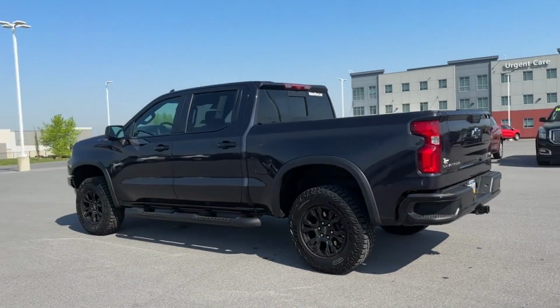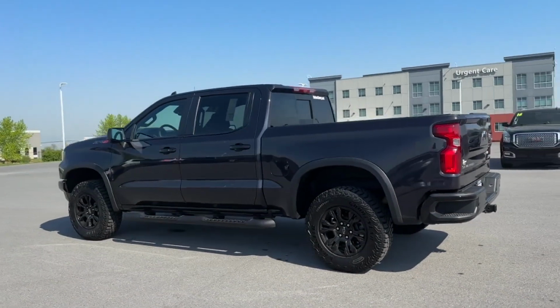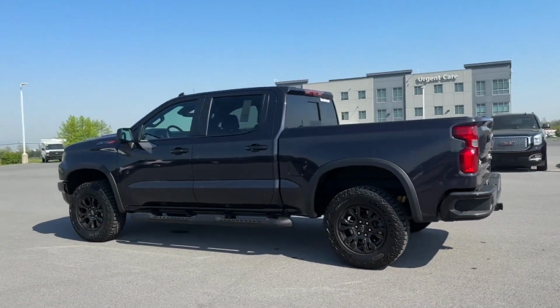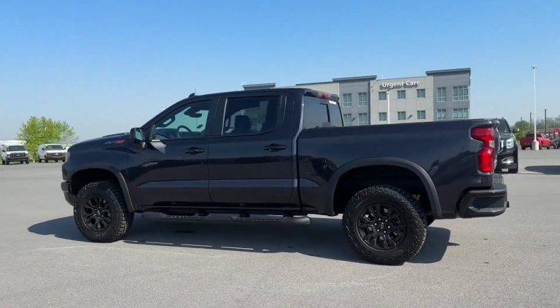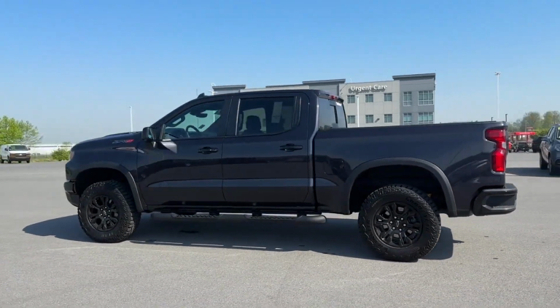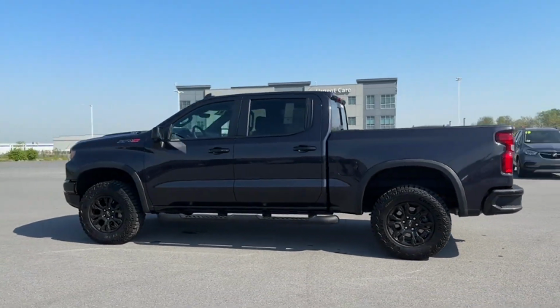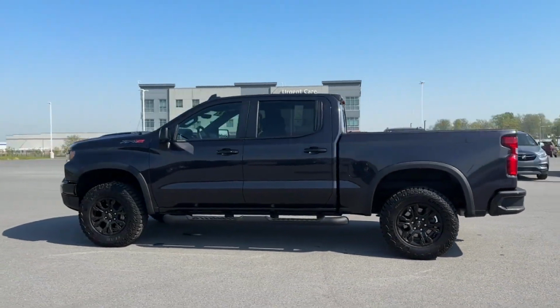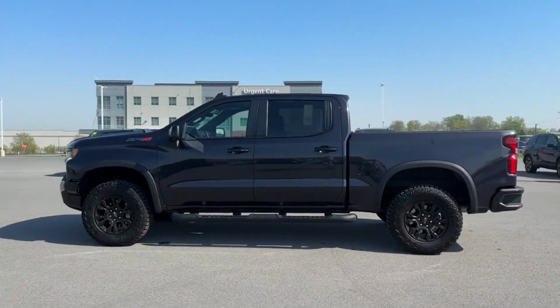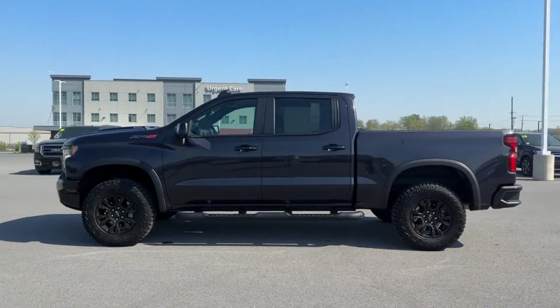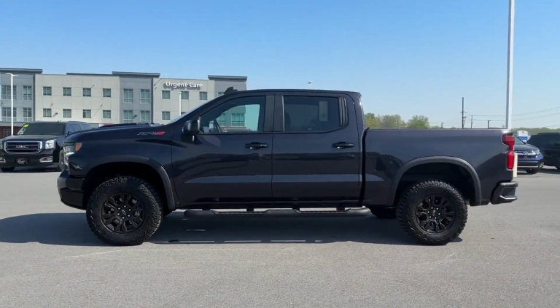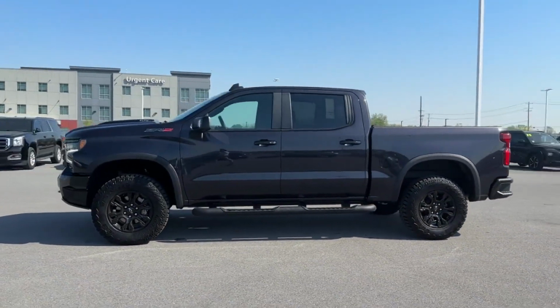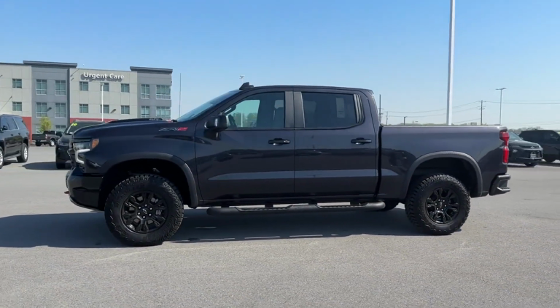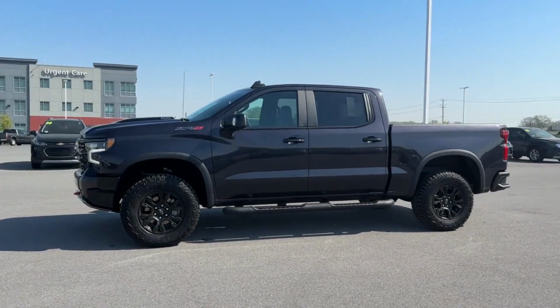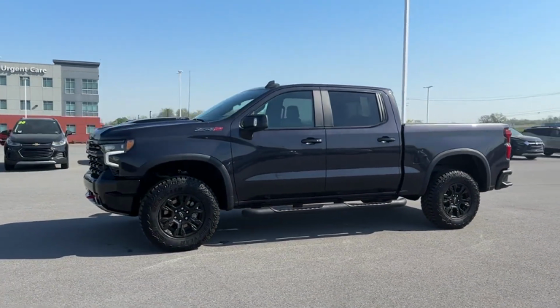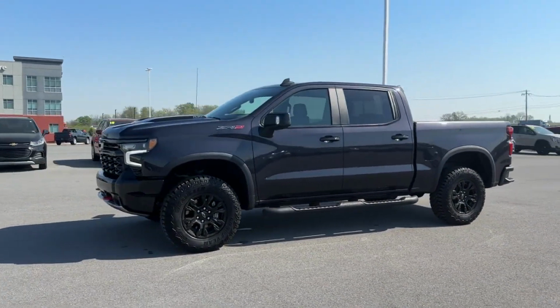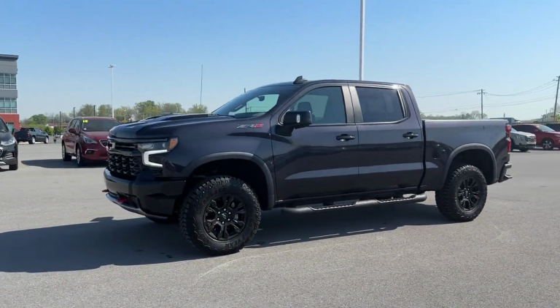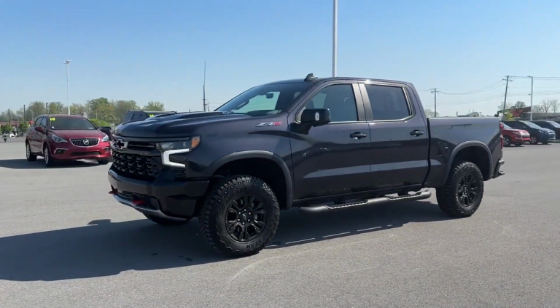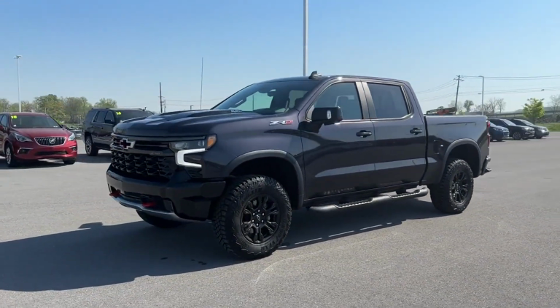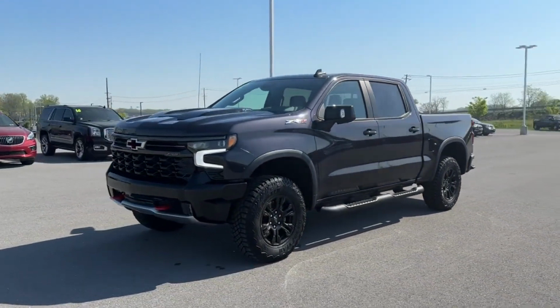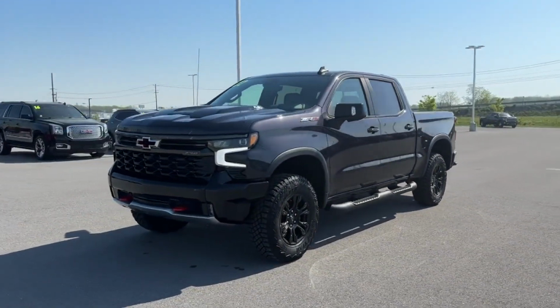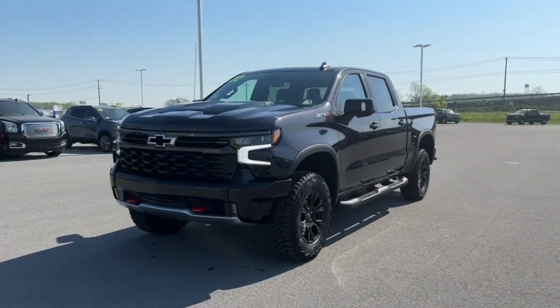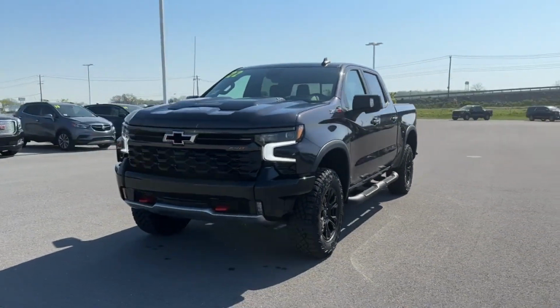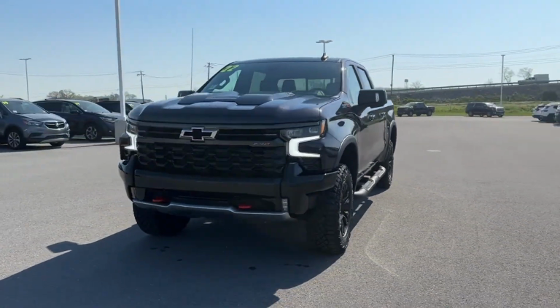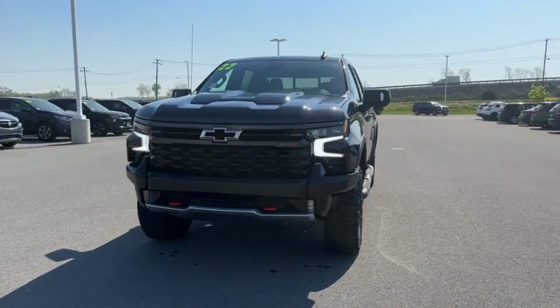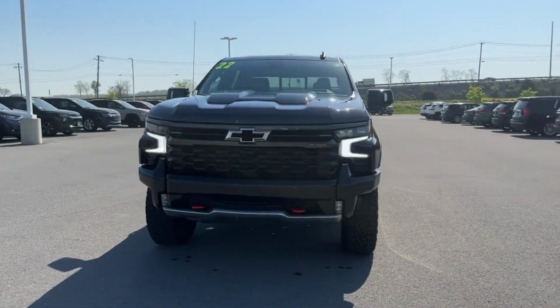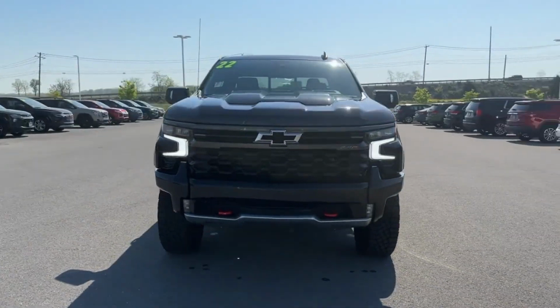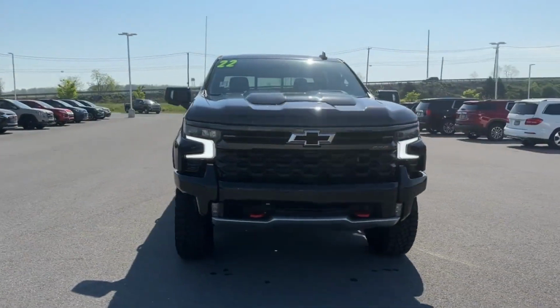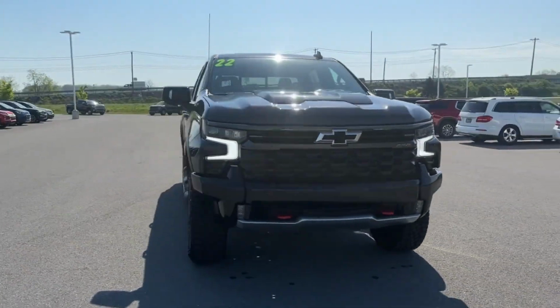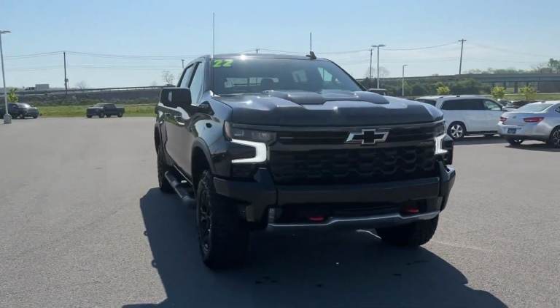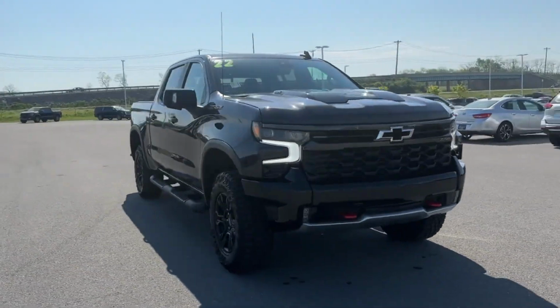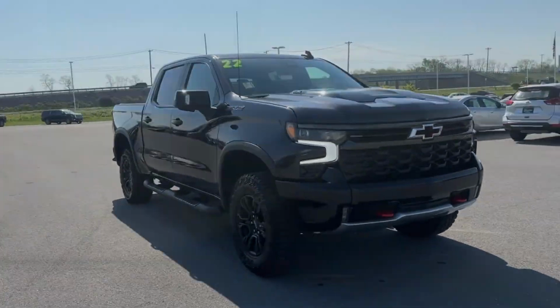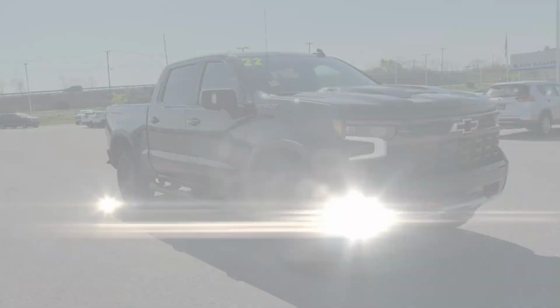Cross traffic alert, lane keeping assist, lane departure warning, Wi-Fi hotspot, satellite radio, premium sound system, multi-zone air conditioning, four-wheel drive, blind spot monitor.